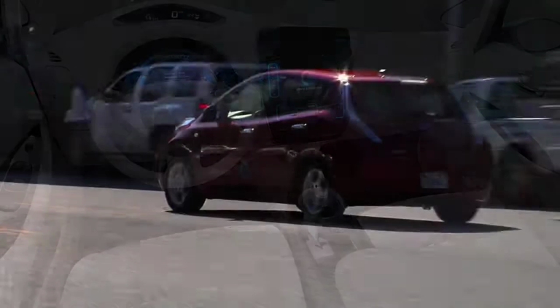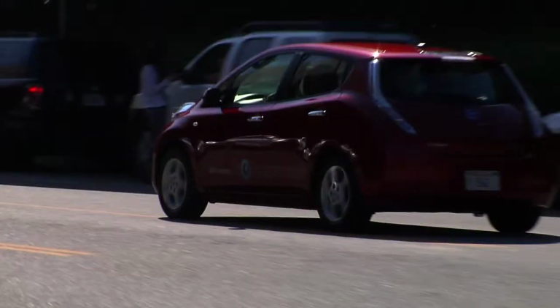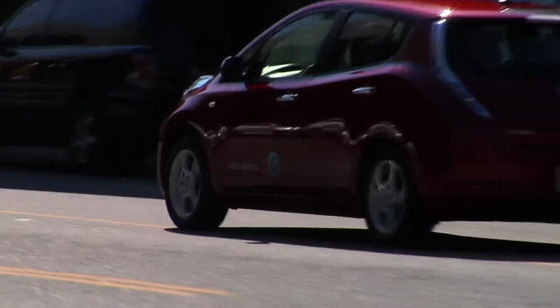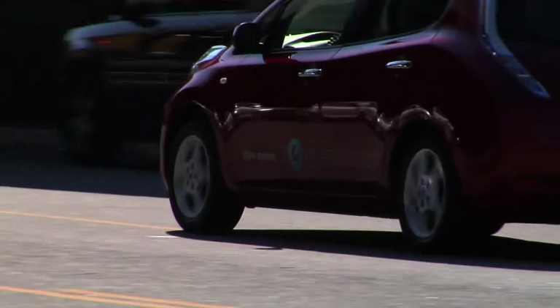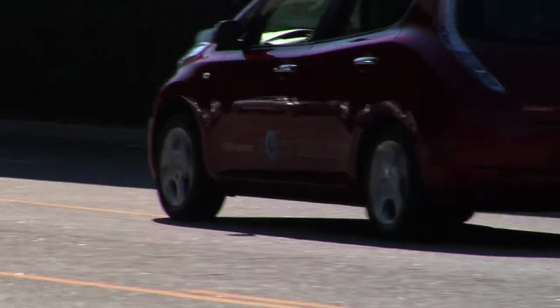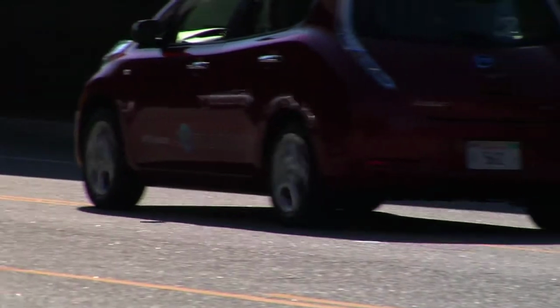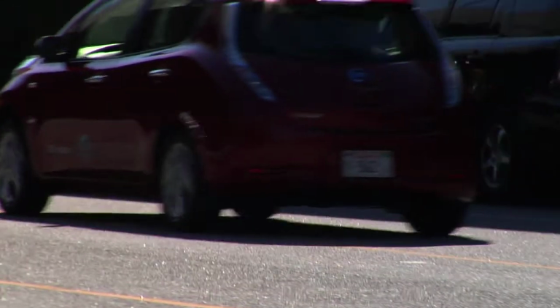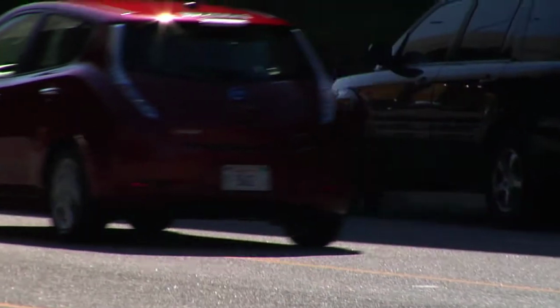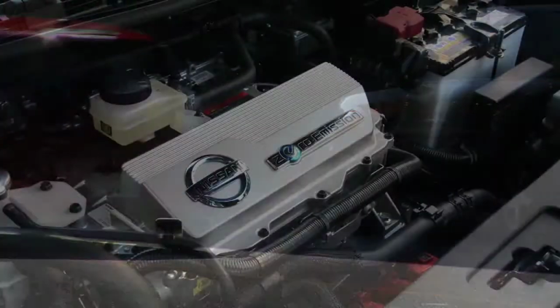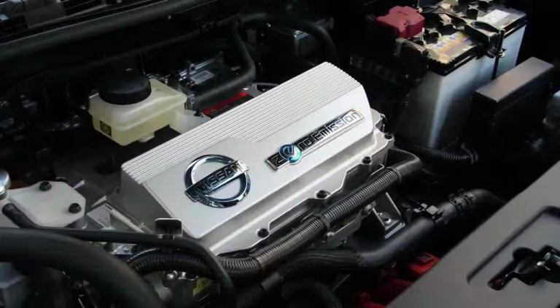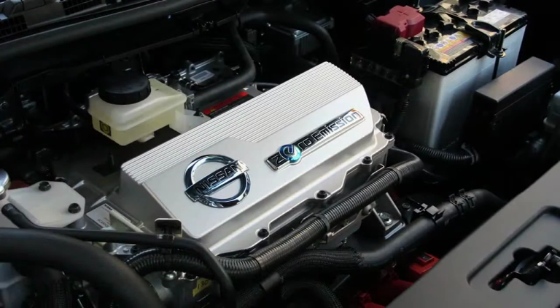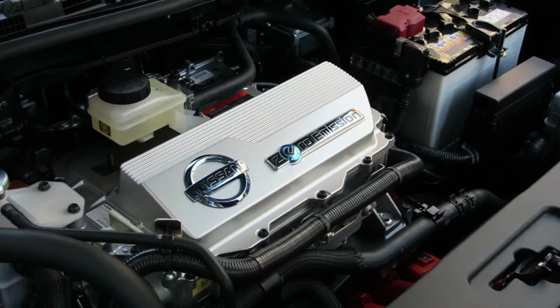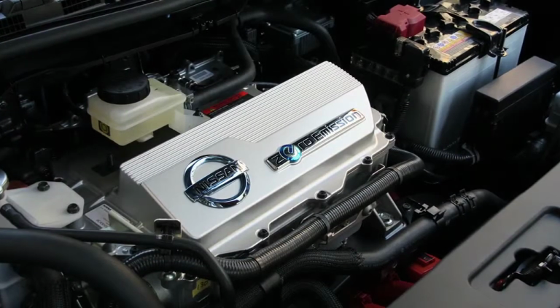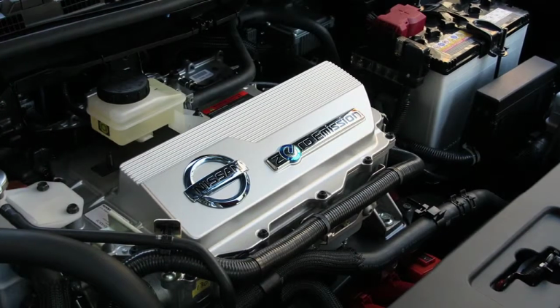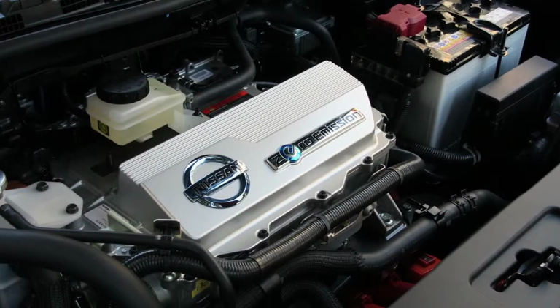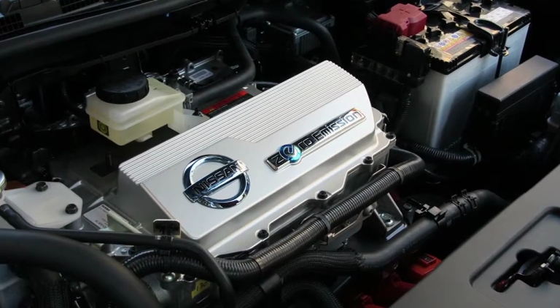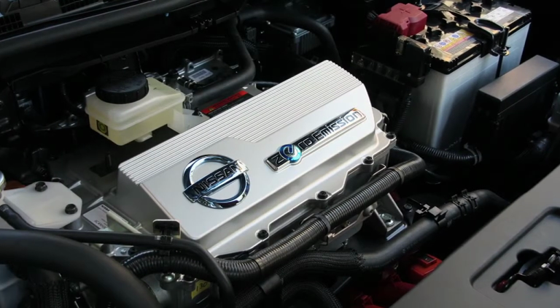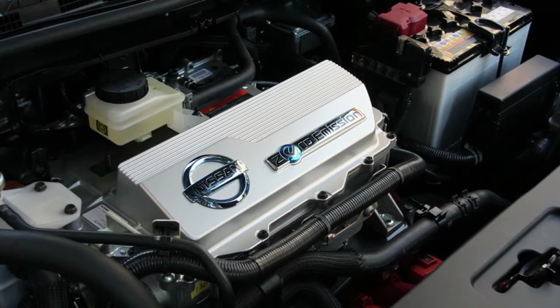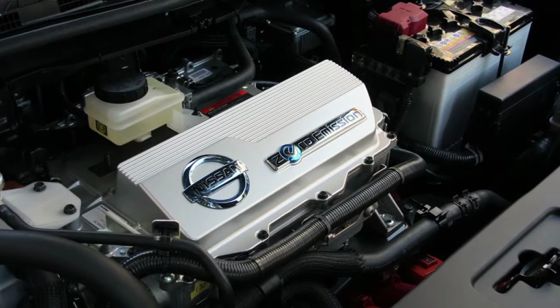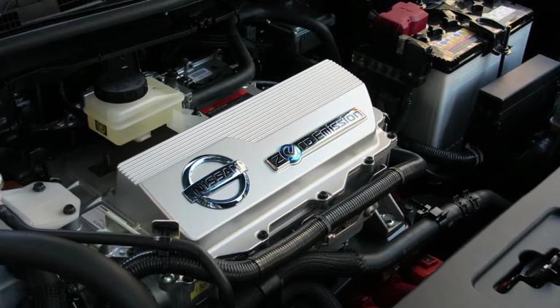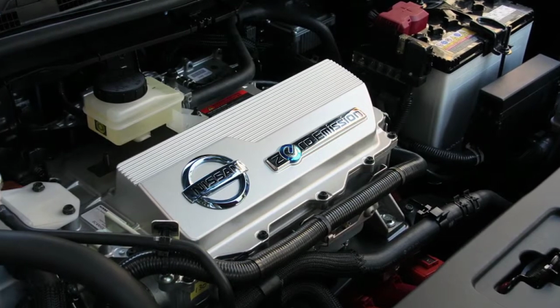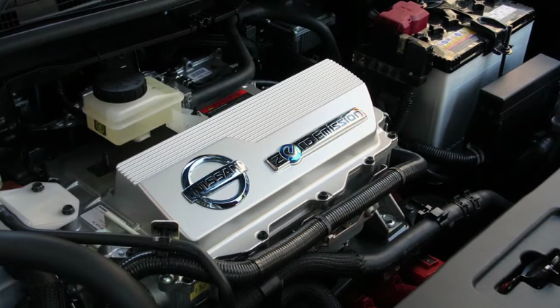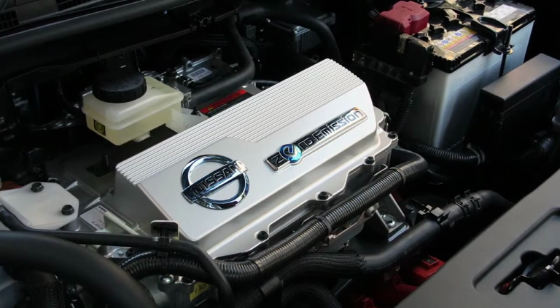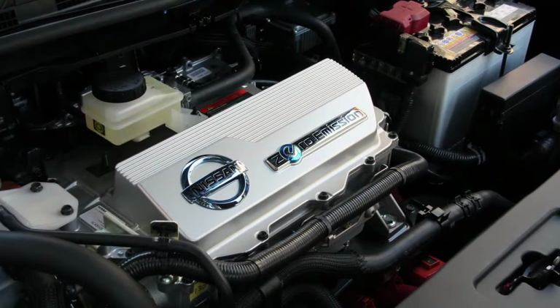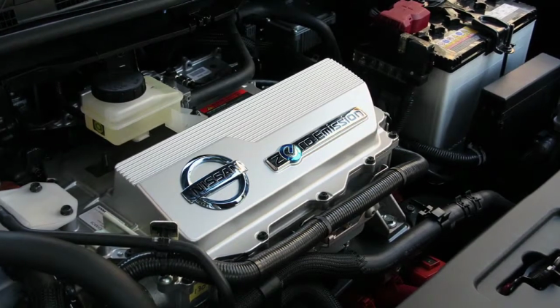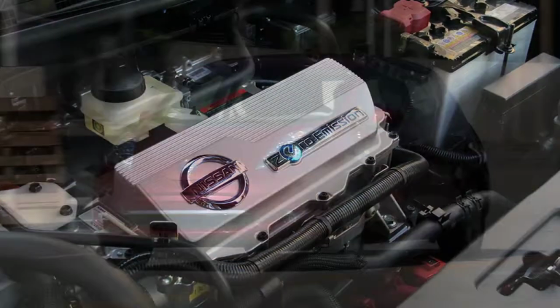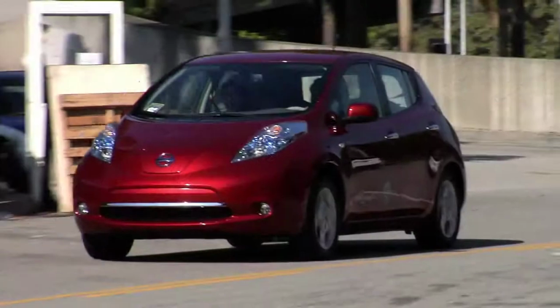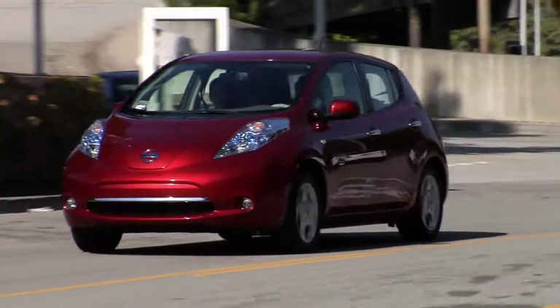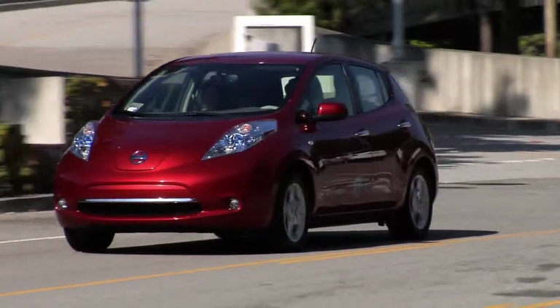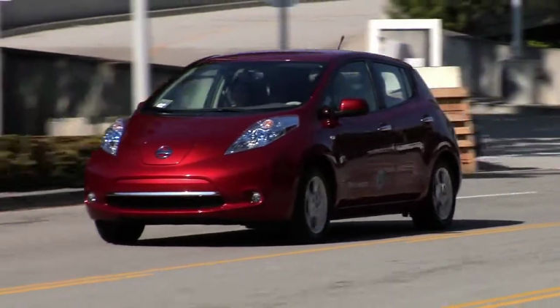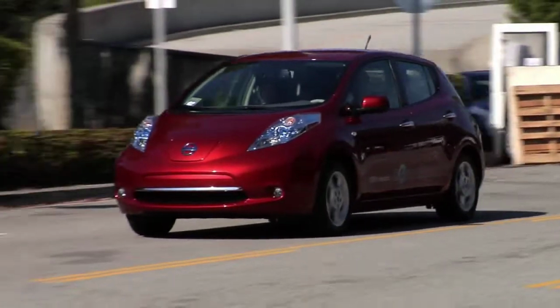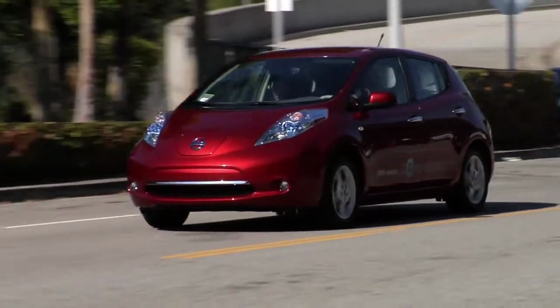The LEAF has no engine. Power is stored in a lithium-ion battery pack and is routed to a 107-horsepower electric motor, driving the front wheels.